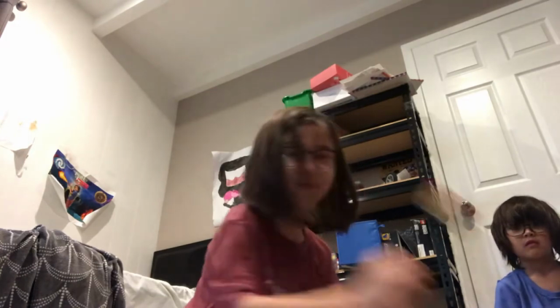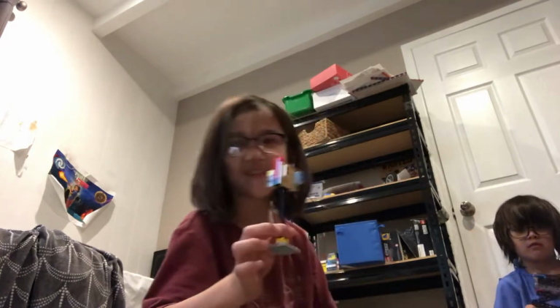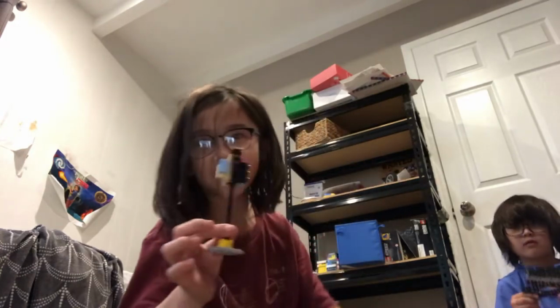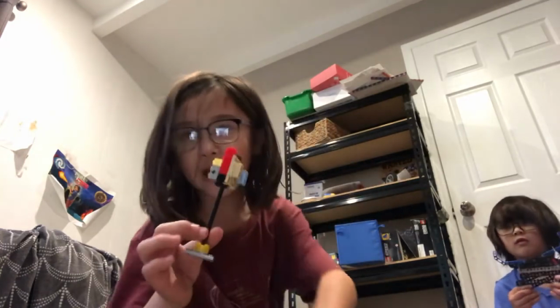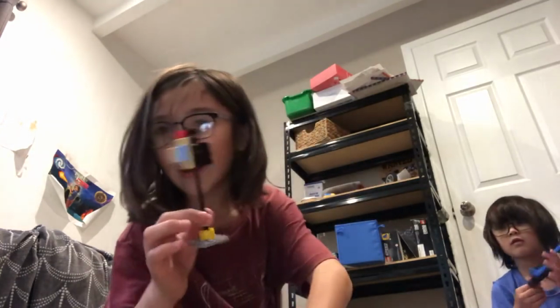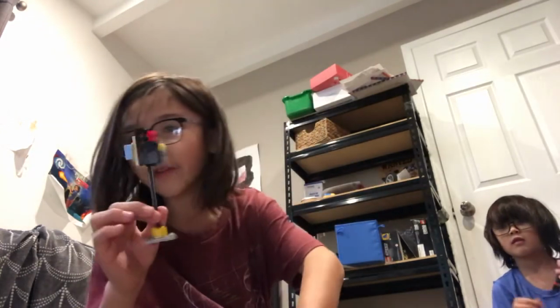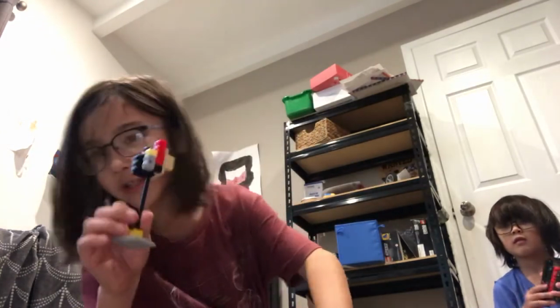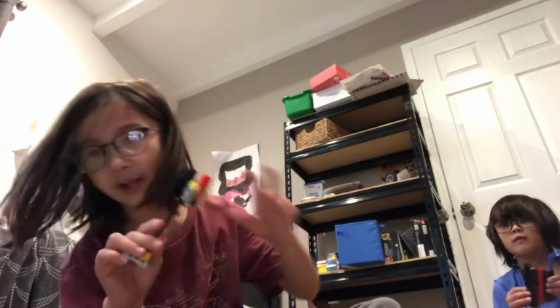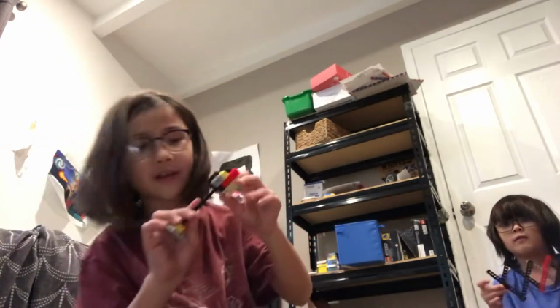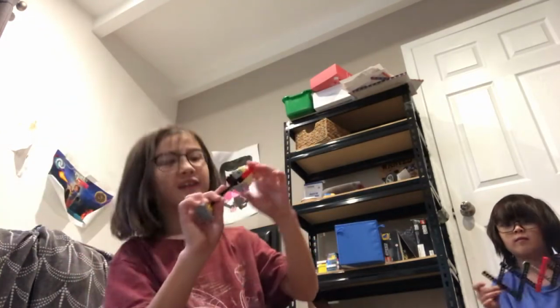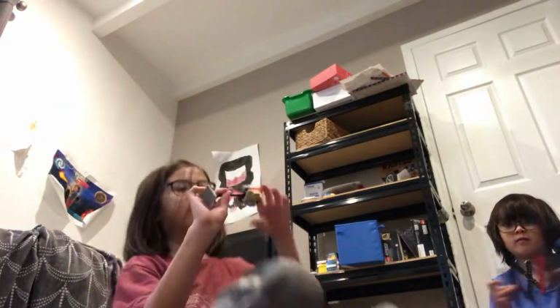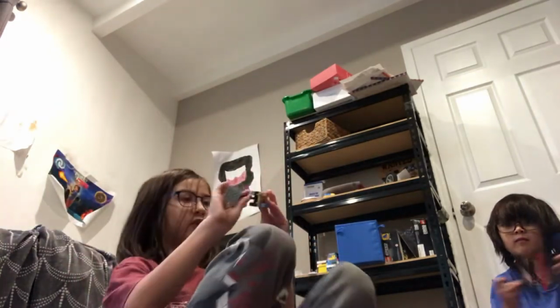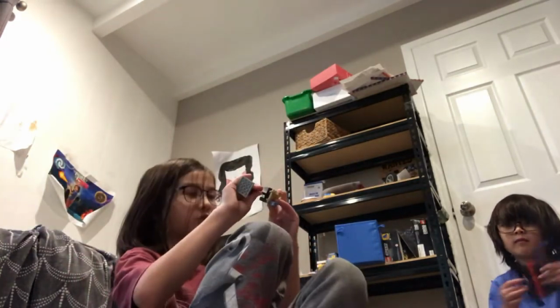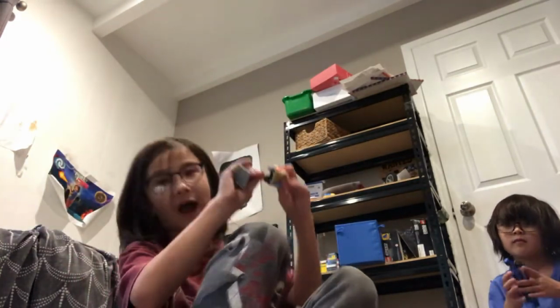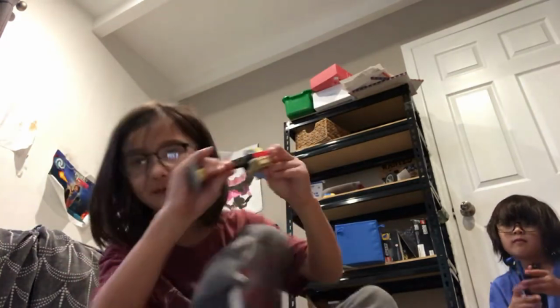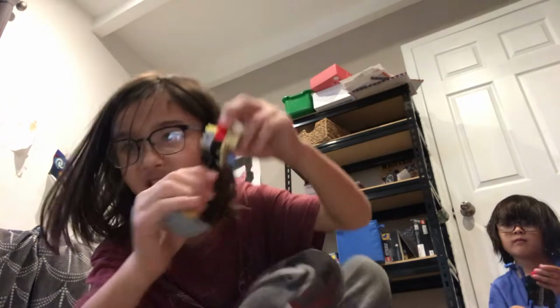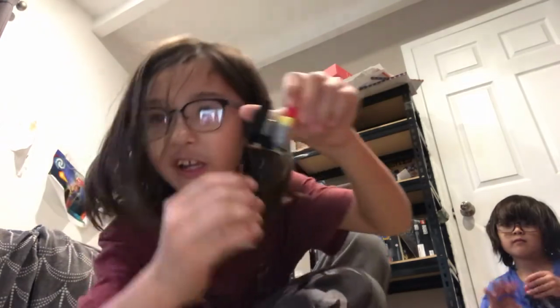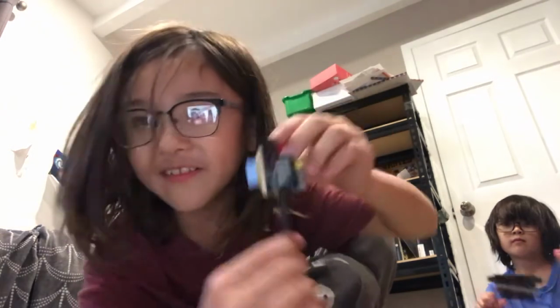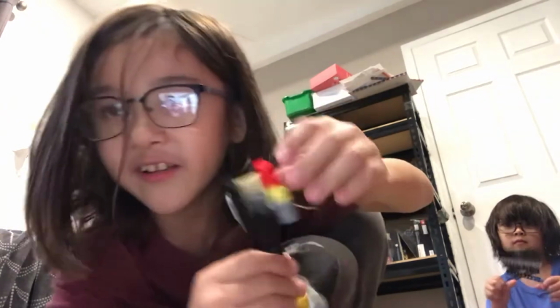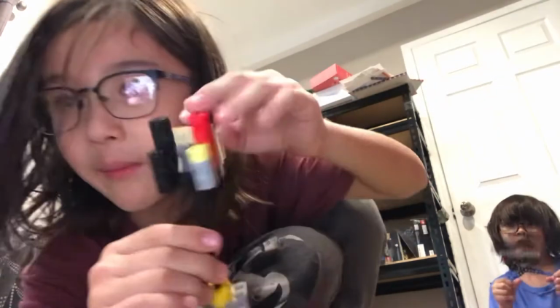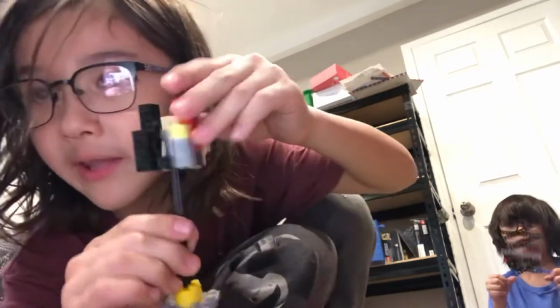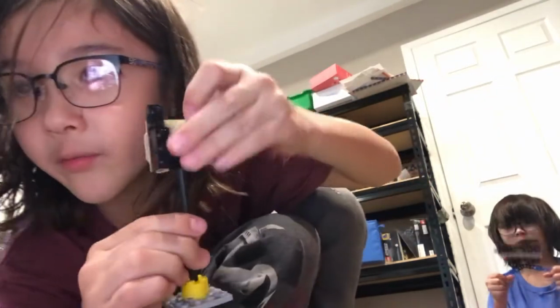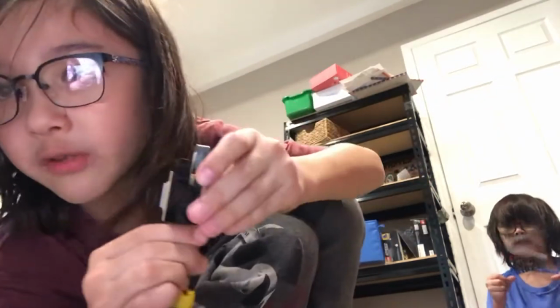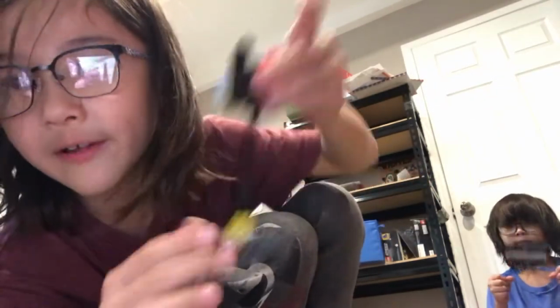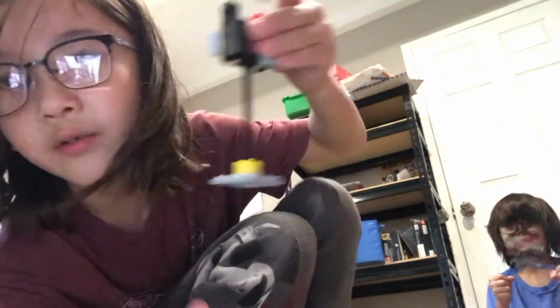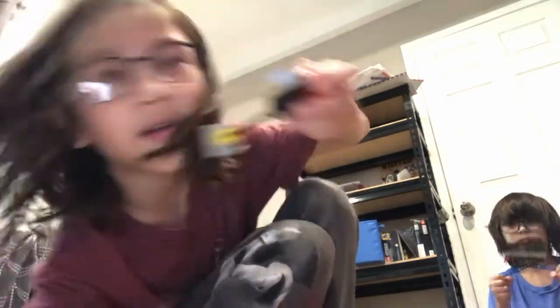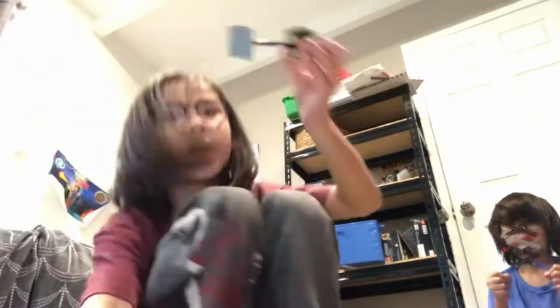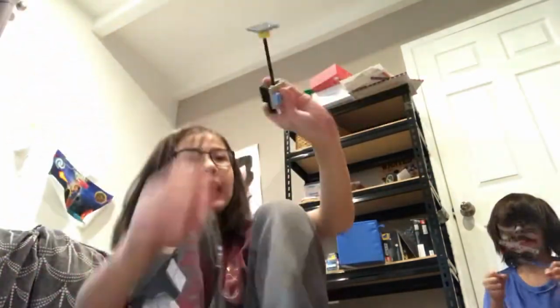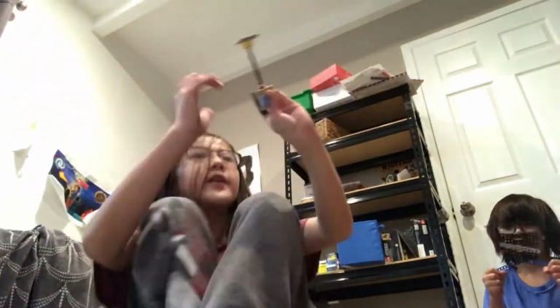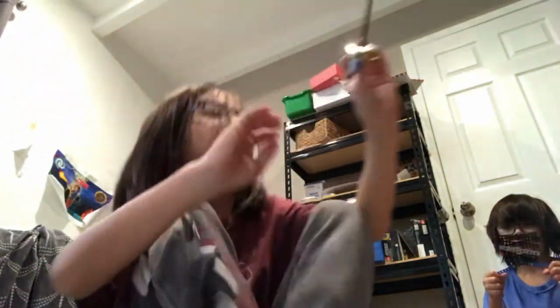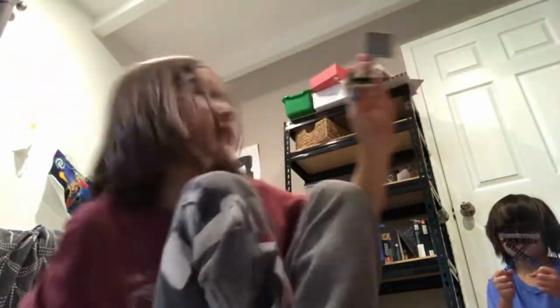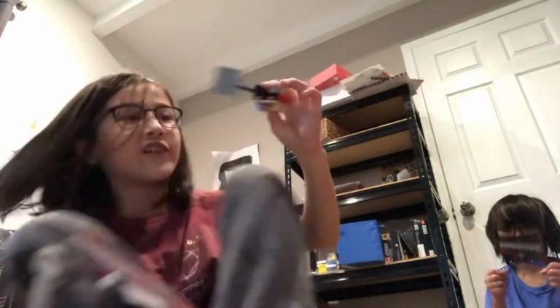This is the main build, and I'll tell you how this works. It's just a rubber band and it pushes back. And I'm gonna teach you how to build this.